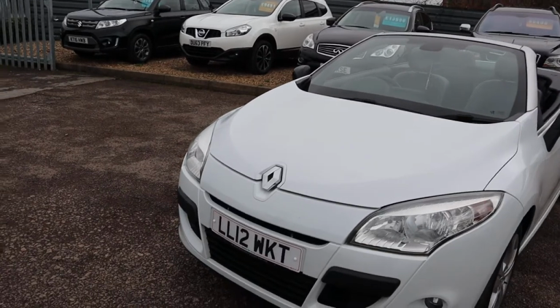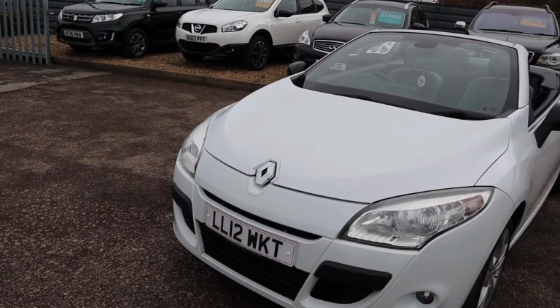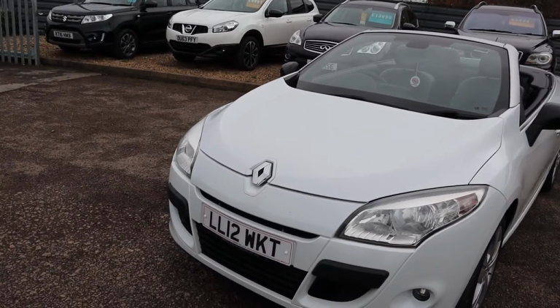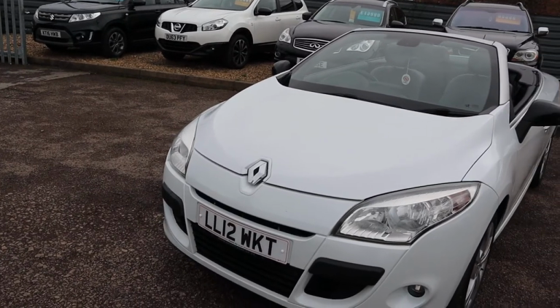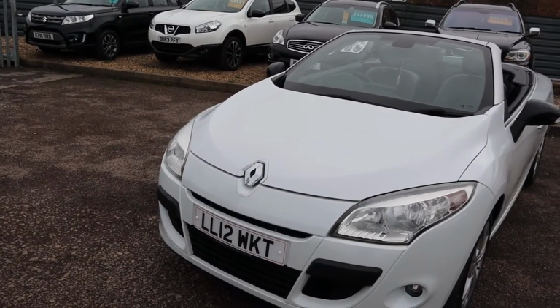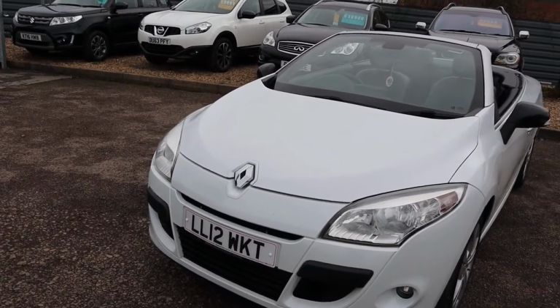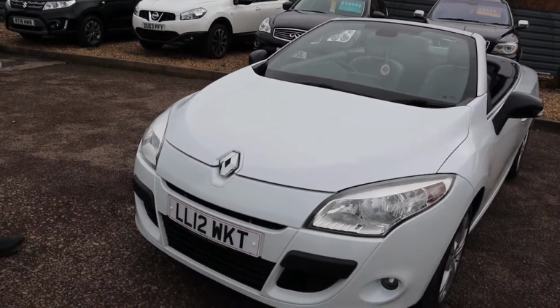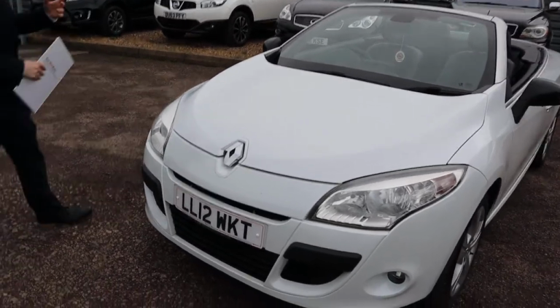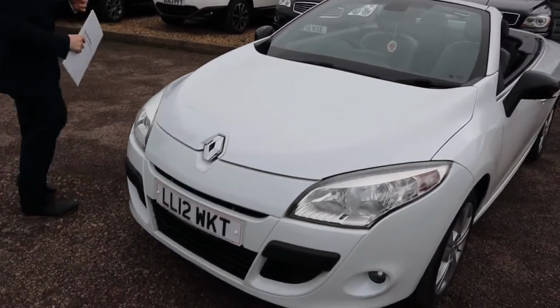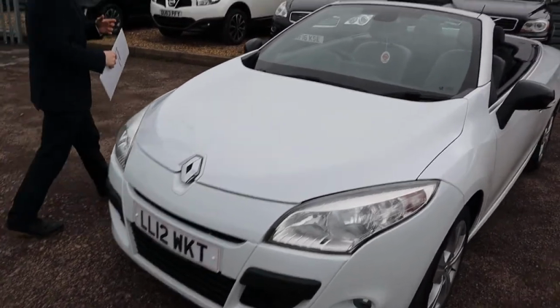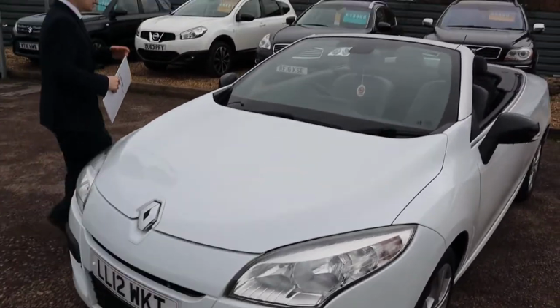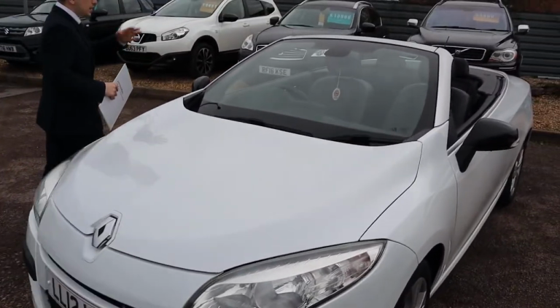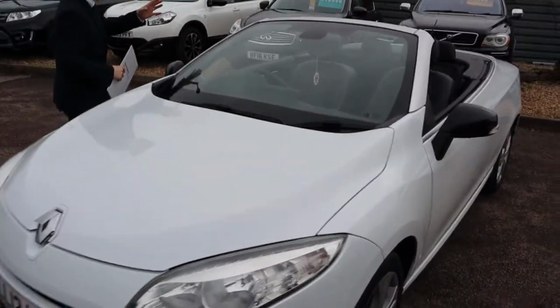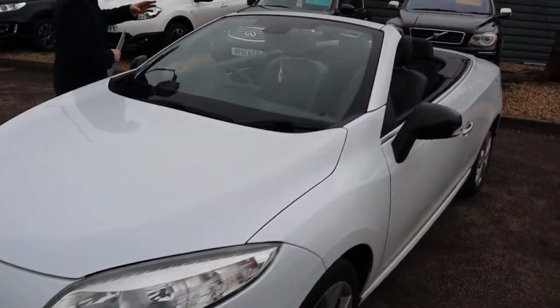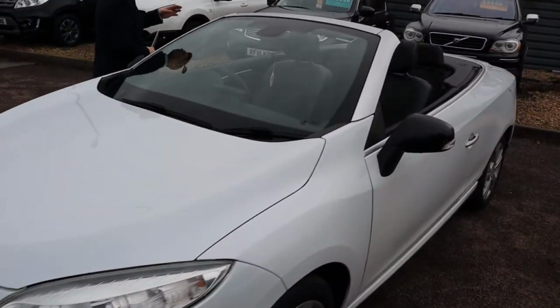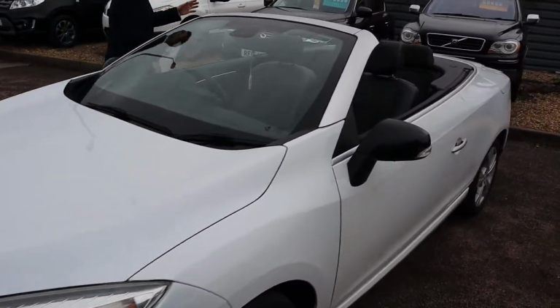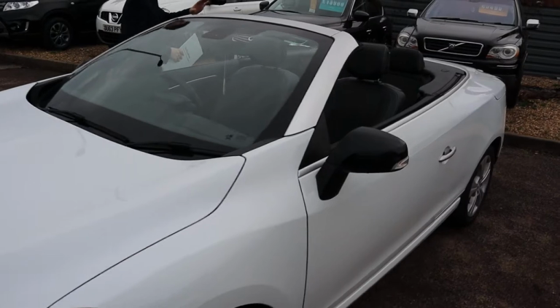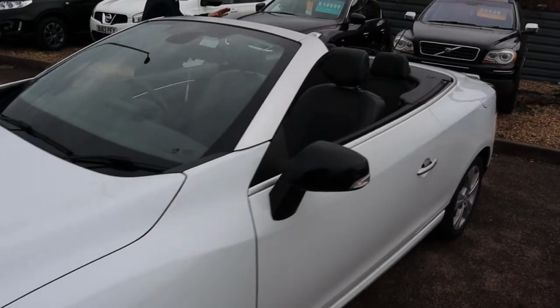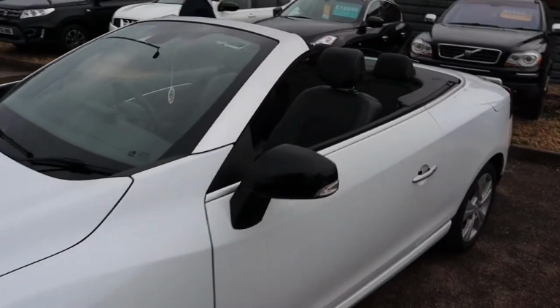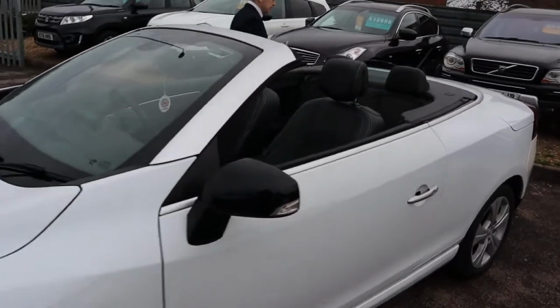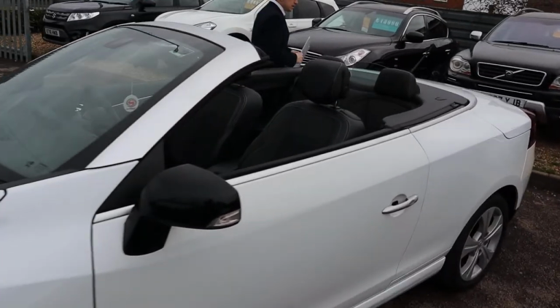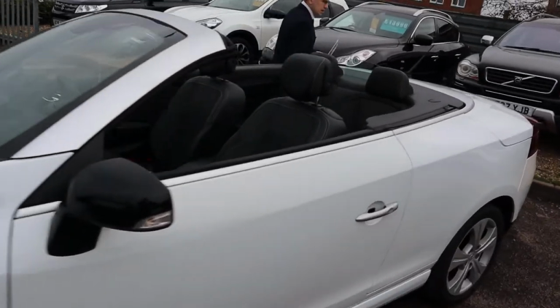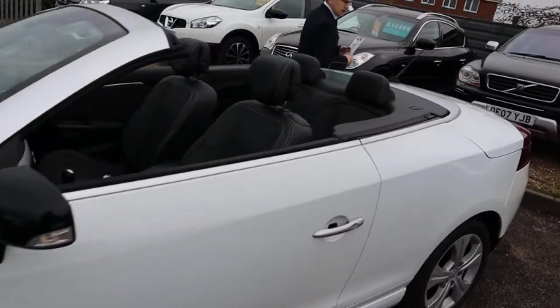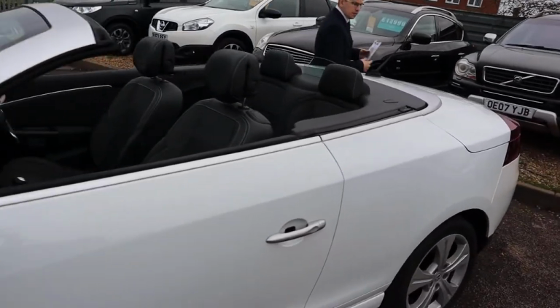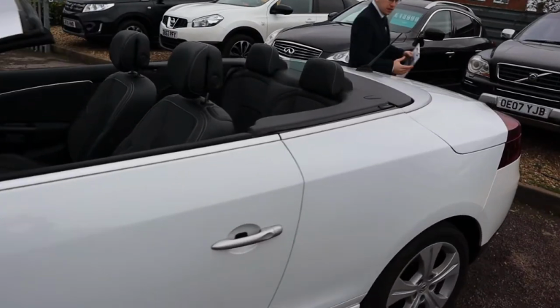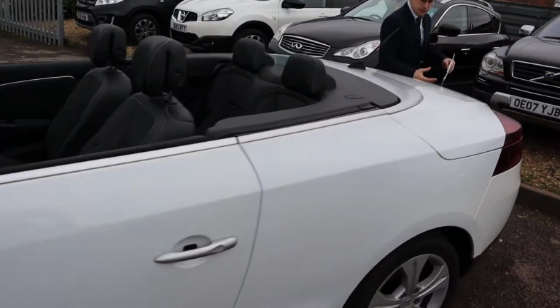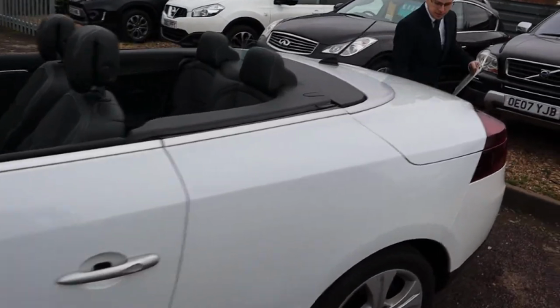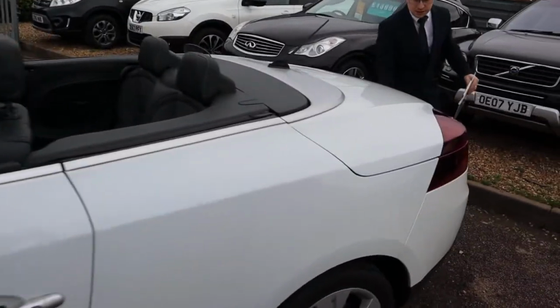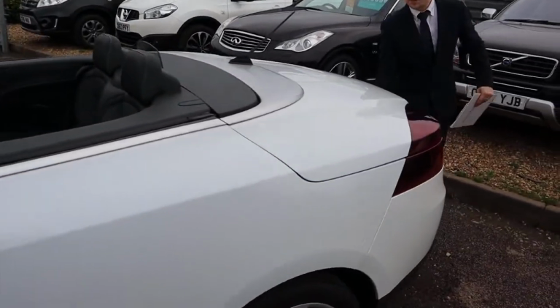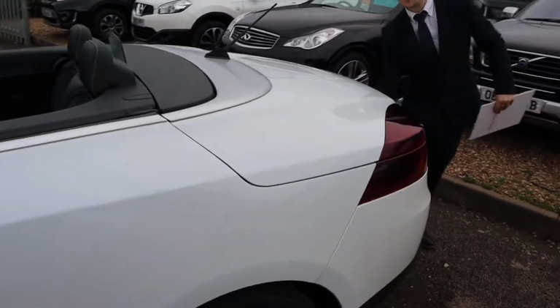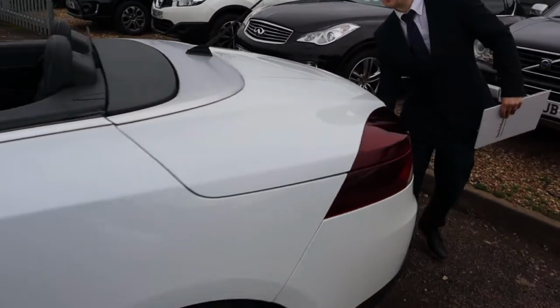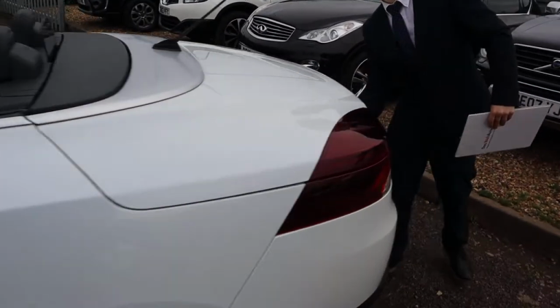Let's head to the back of the car, show you inside the boot, get the roof up as well so you can see how much space there is when the roof is up, because it does impede on the space.